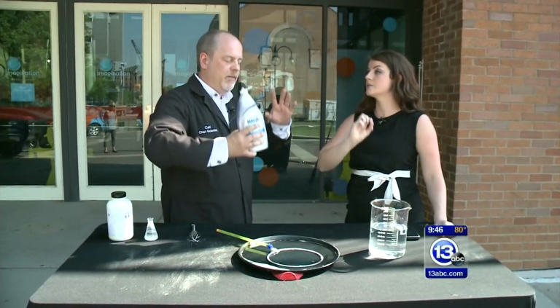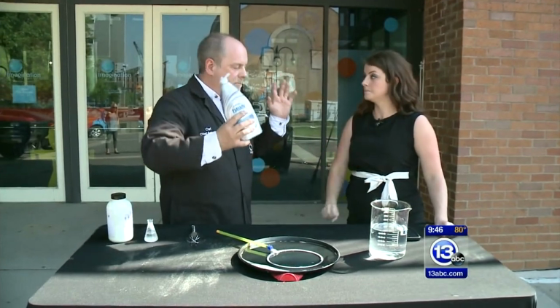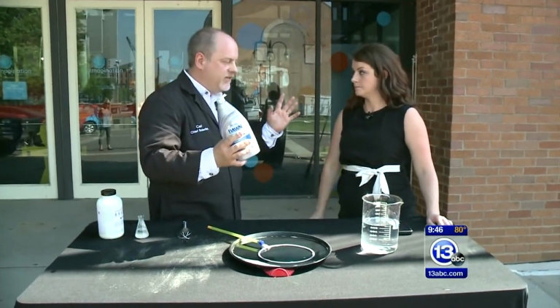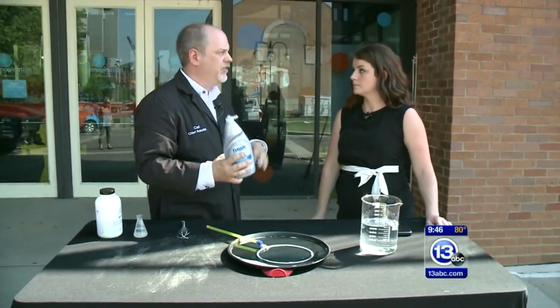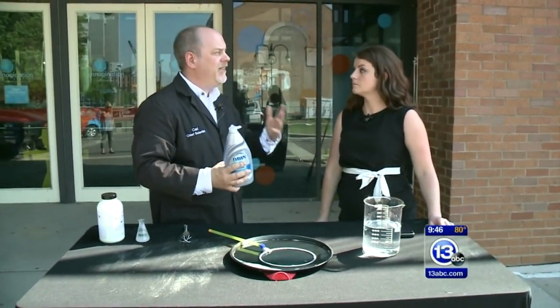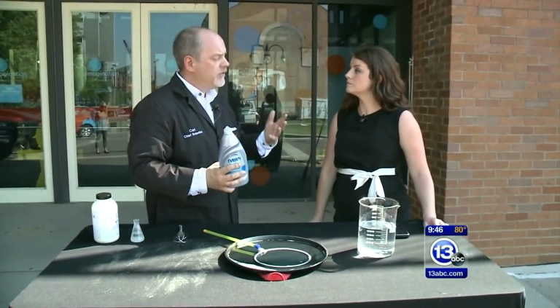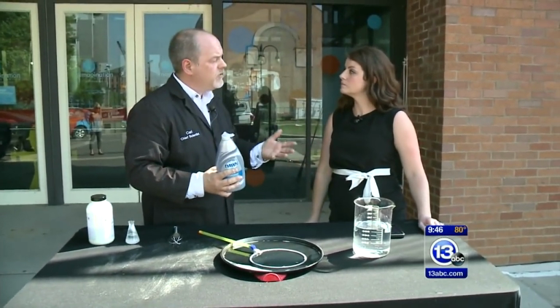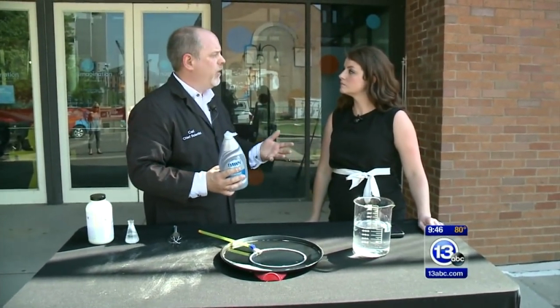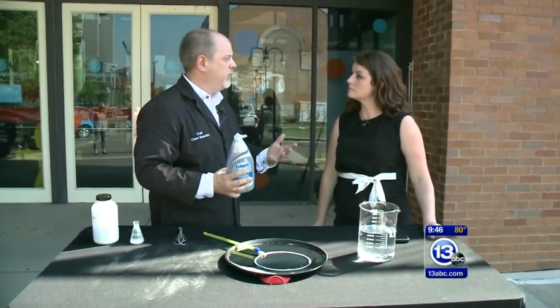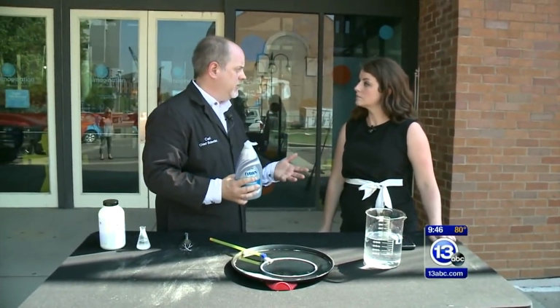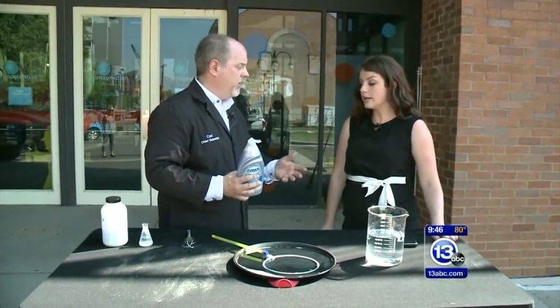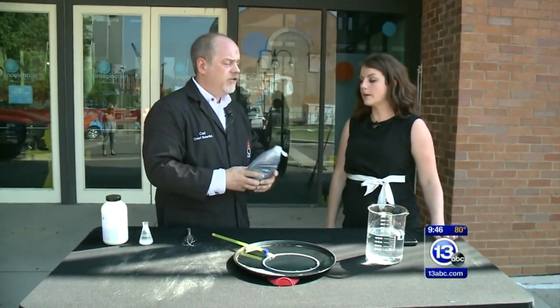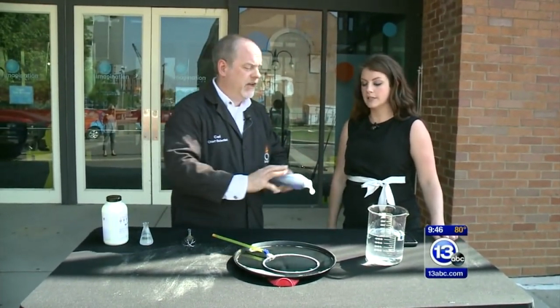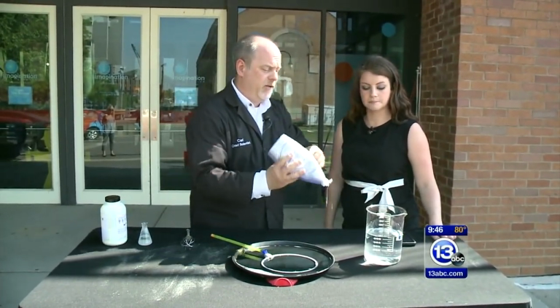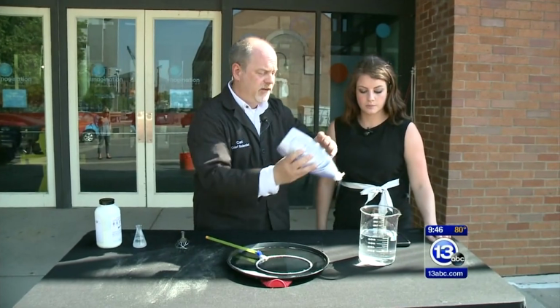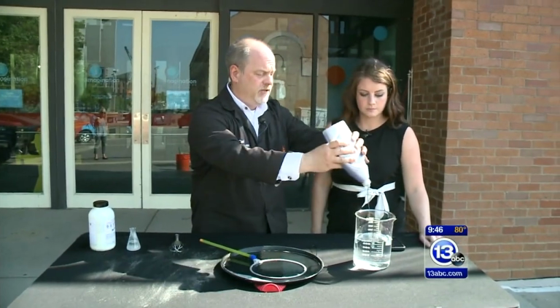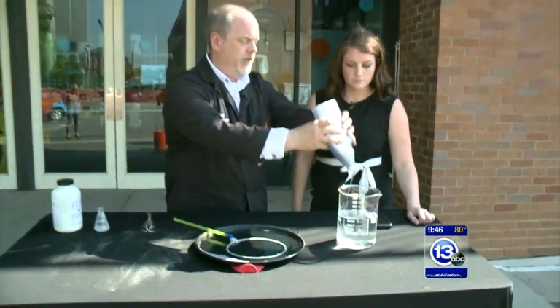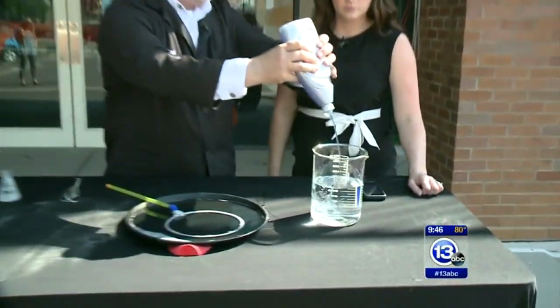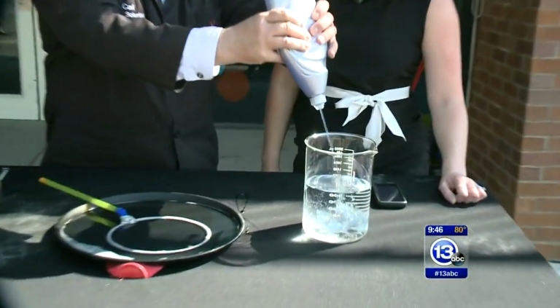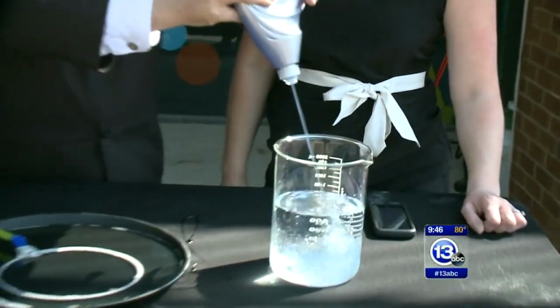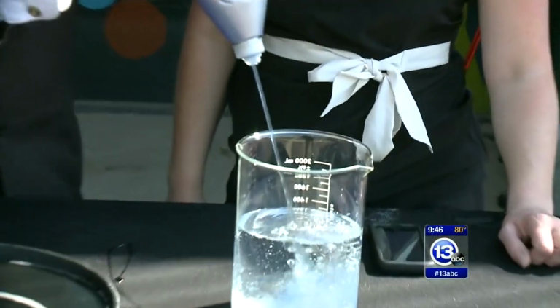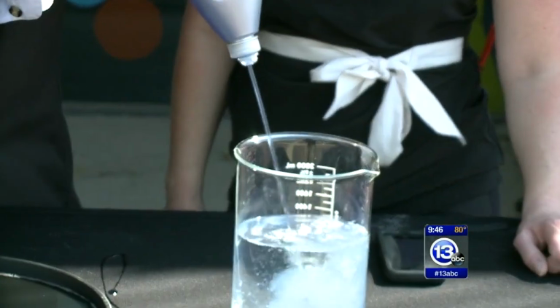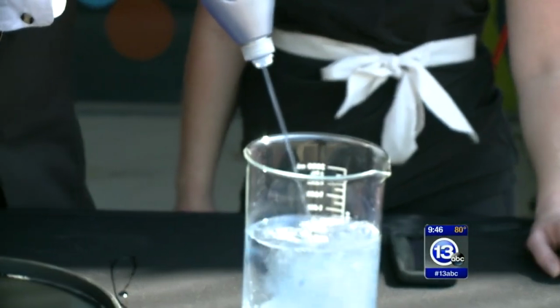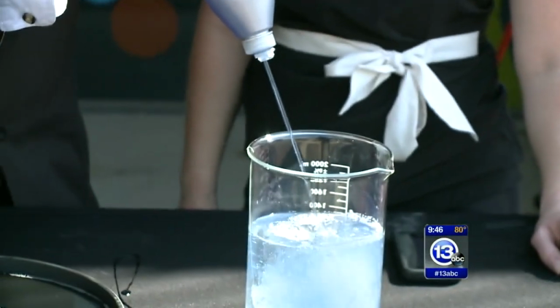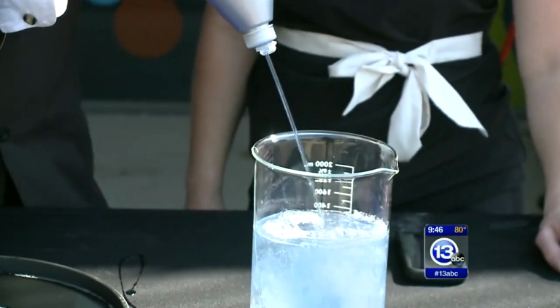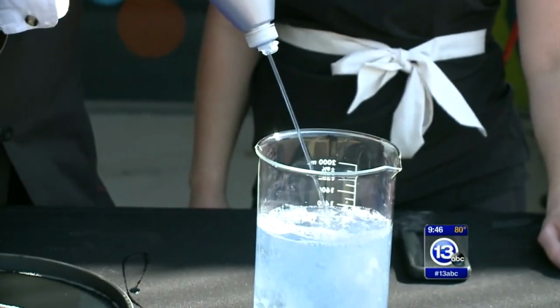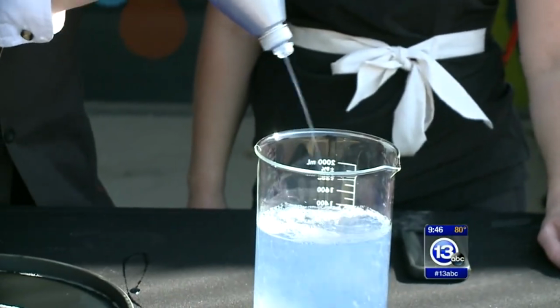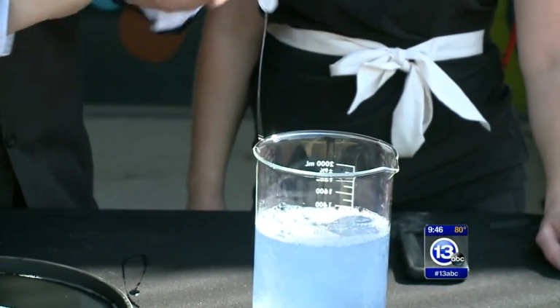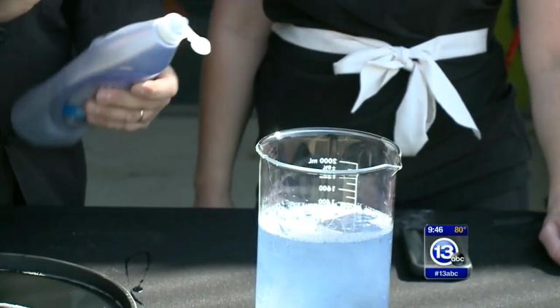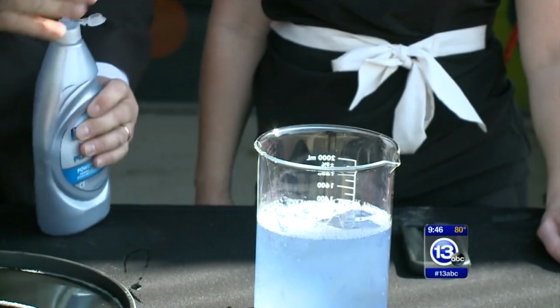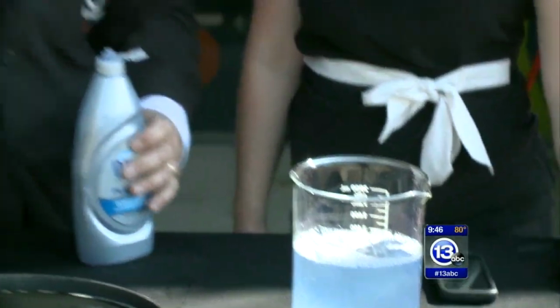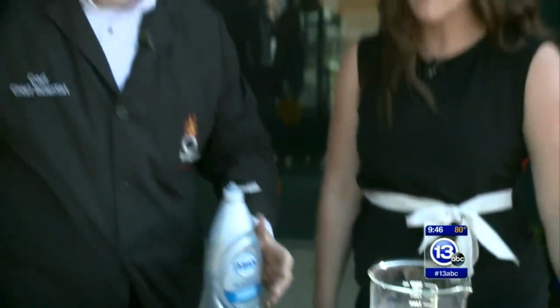If you want to make a big solution, the recipes are on our website — ImaginationStationToledo.org. Basically, you add some surfactant that reduces the surface tension of the water.